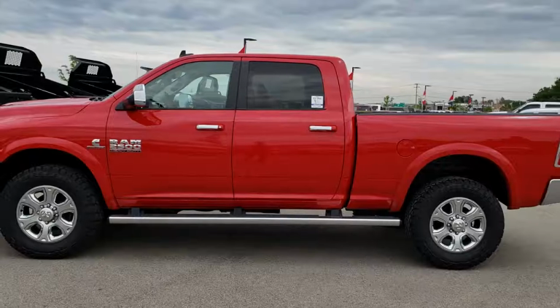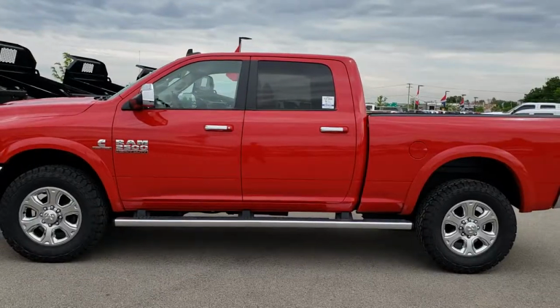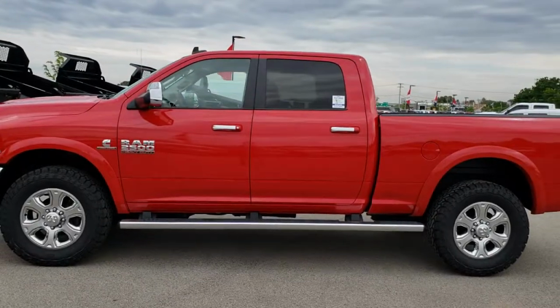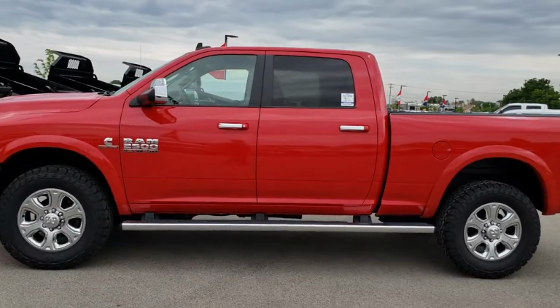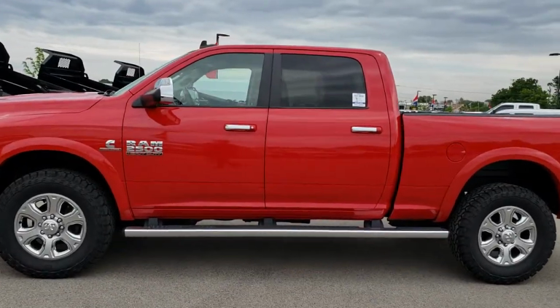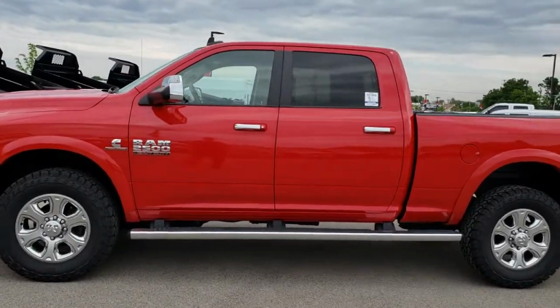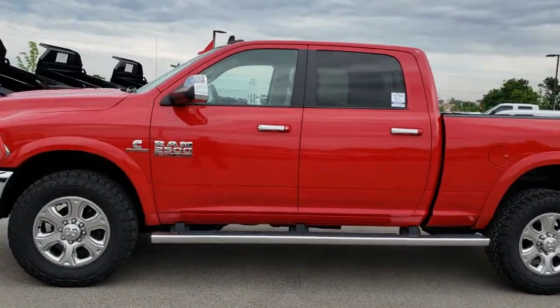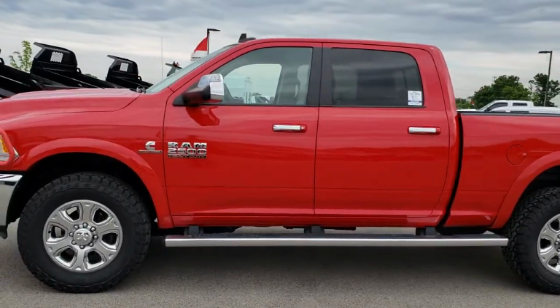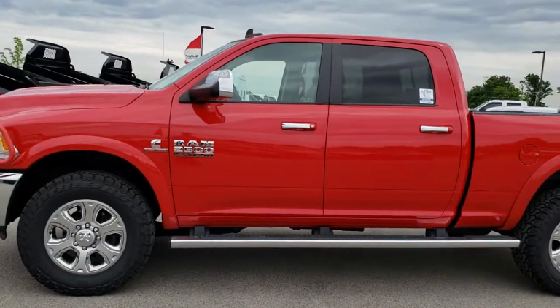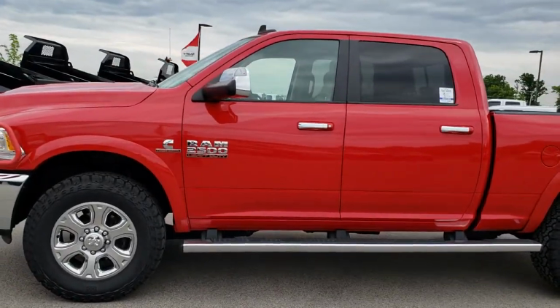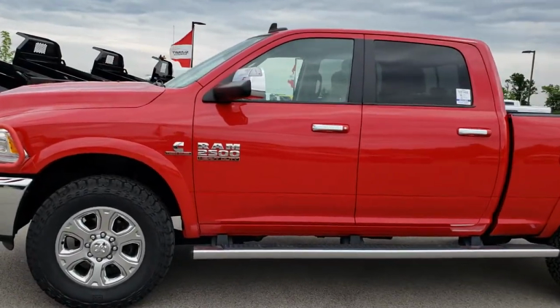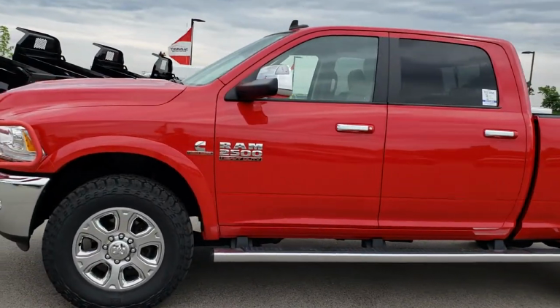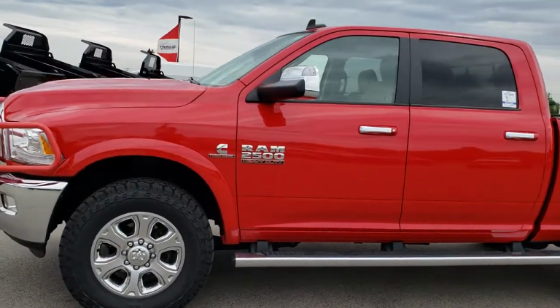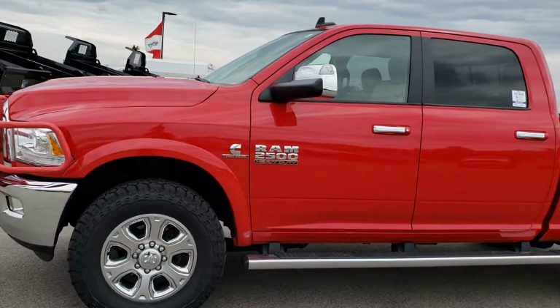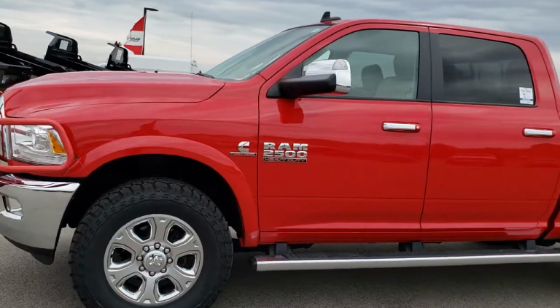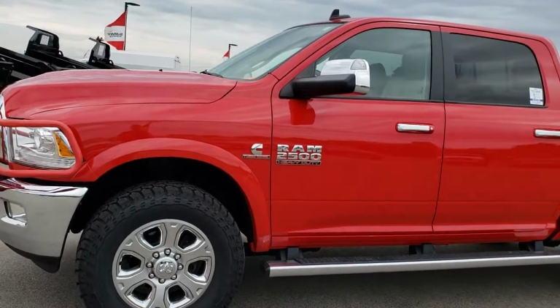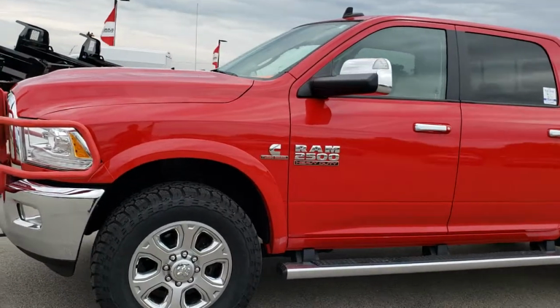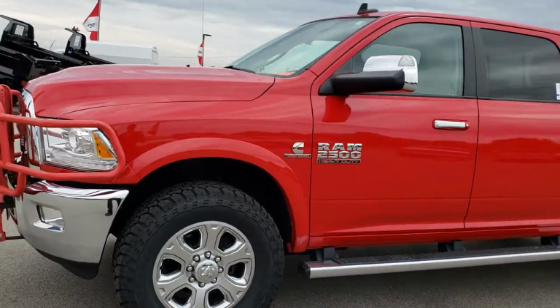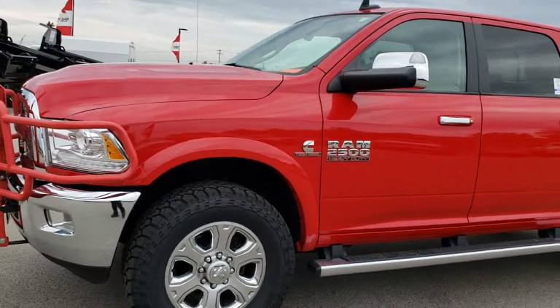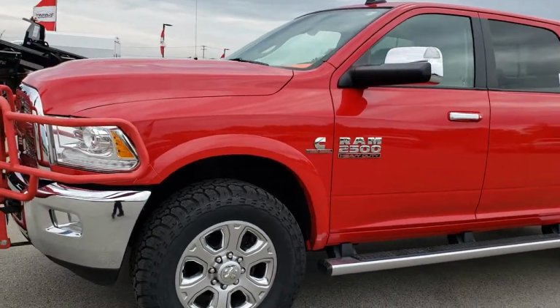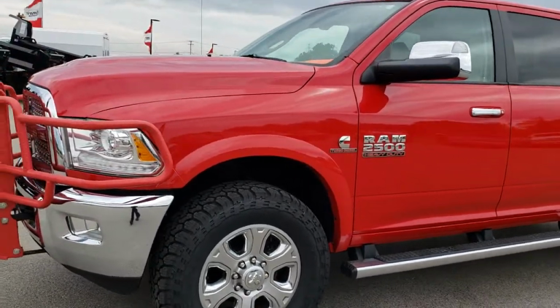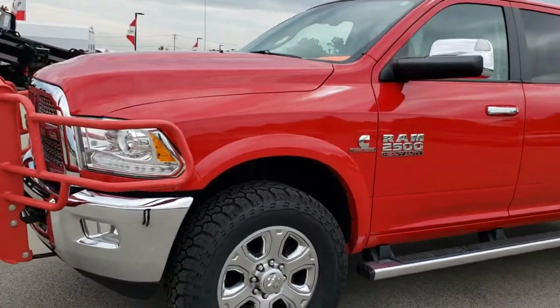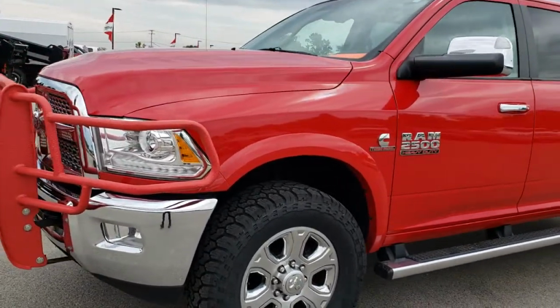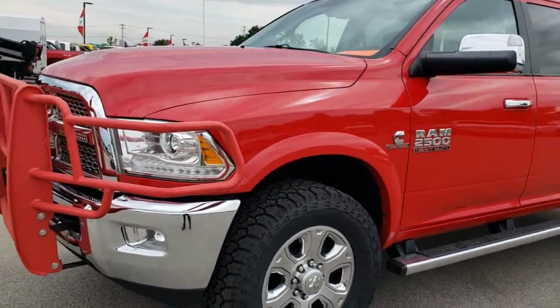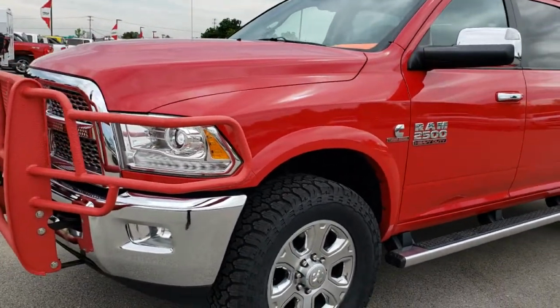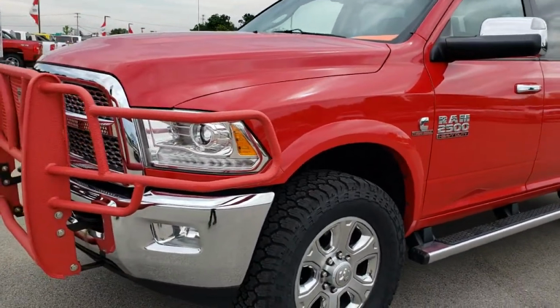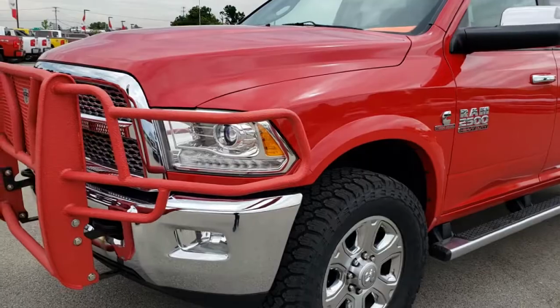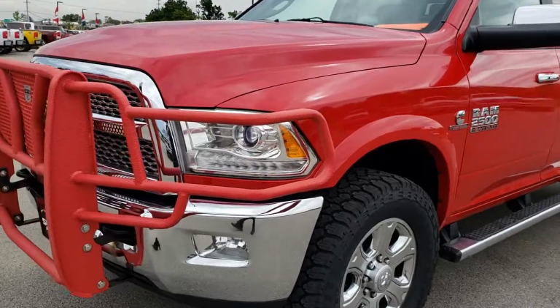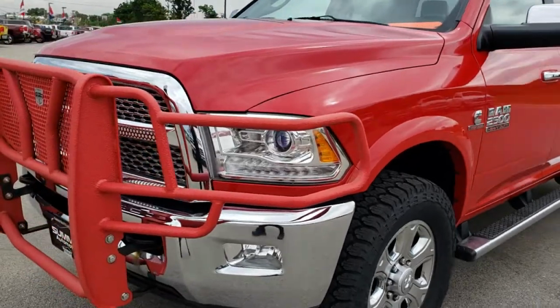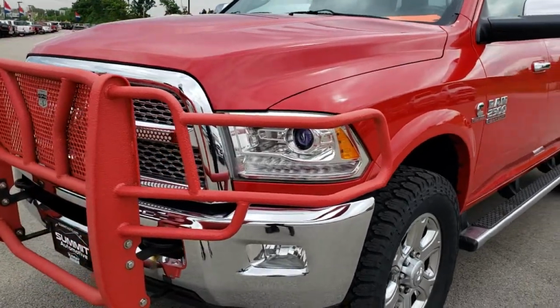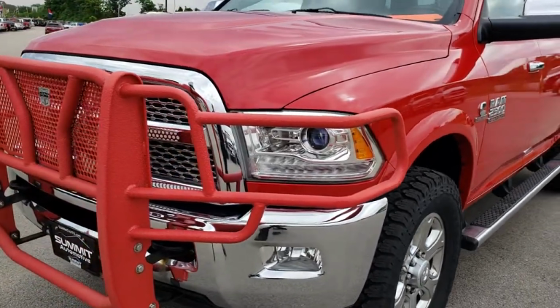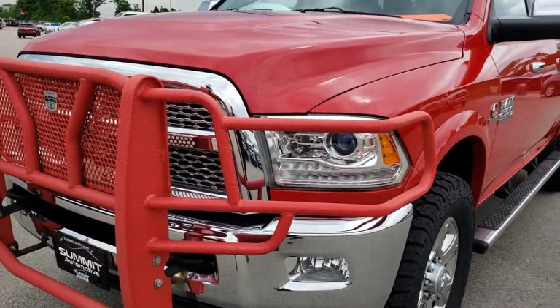This is stock number AT2B. We are here at Summit Automotive in Fond du Lac, Wisconsin — your new and used Heavy Duty Truck Headquarters. Remember, we are the guys with the trucks on 41.